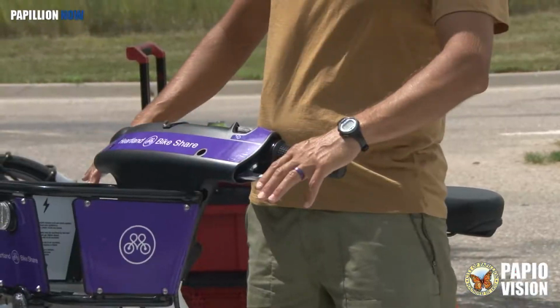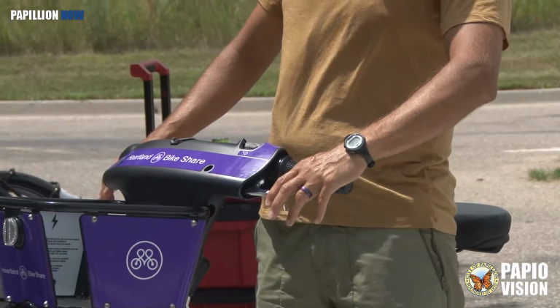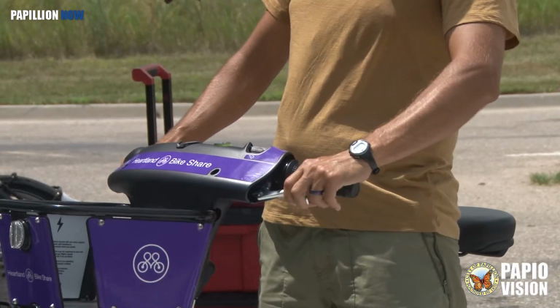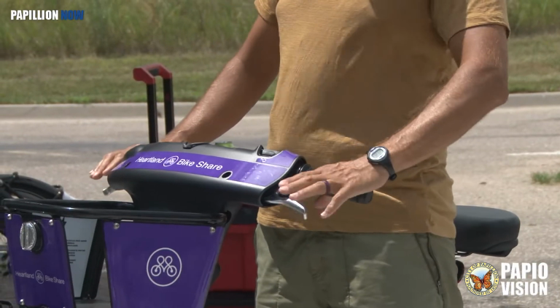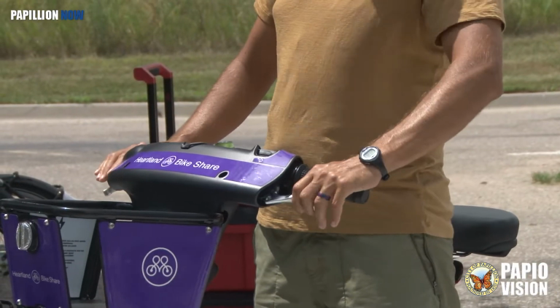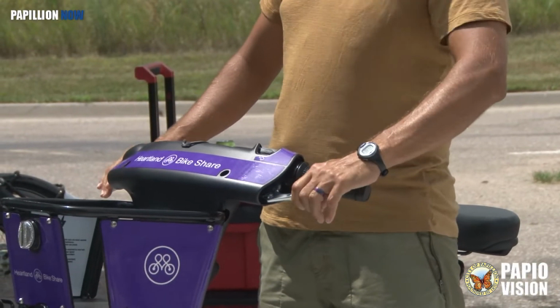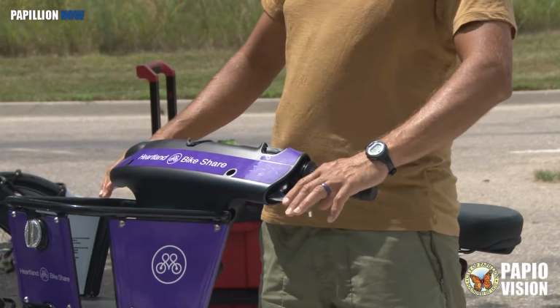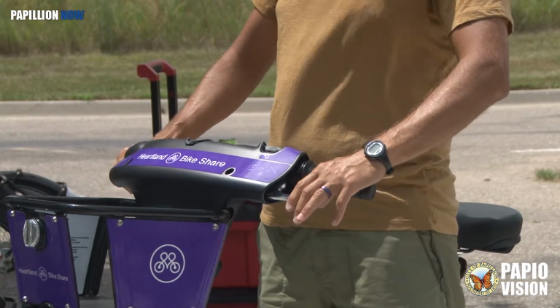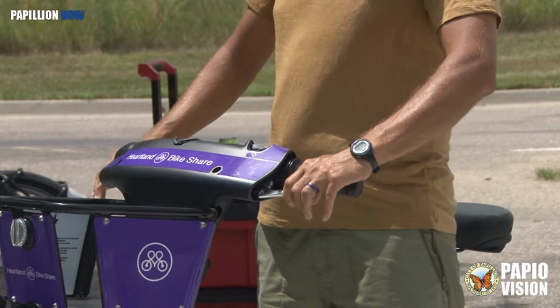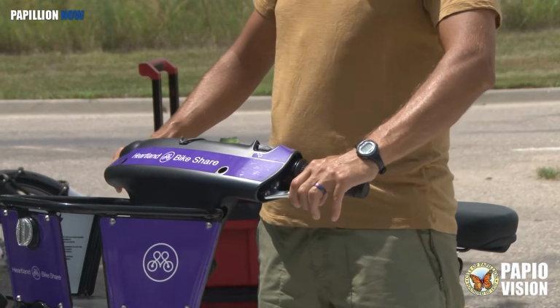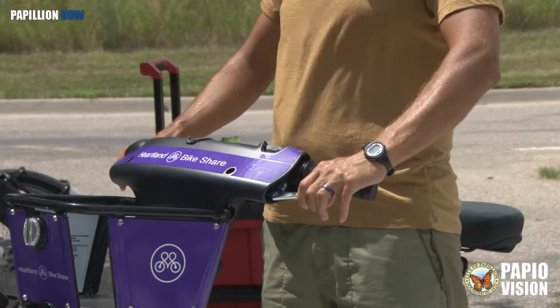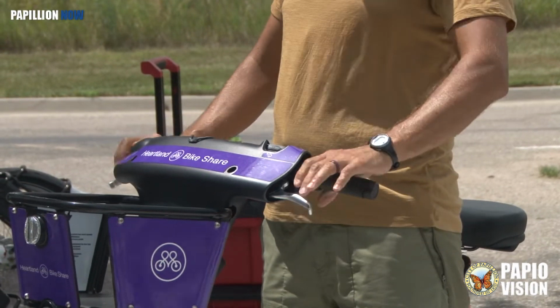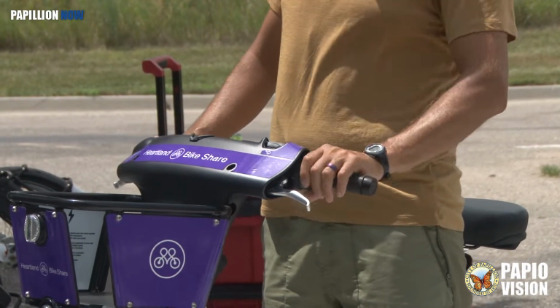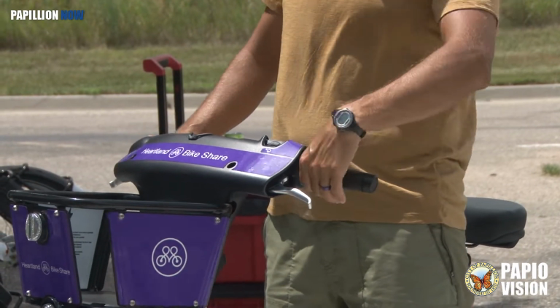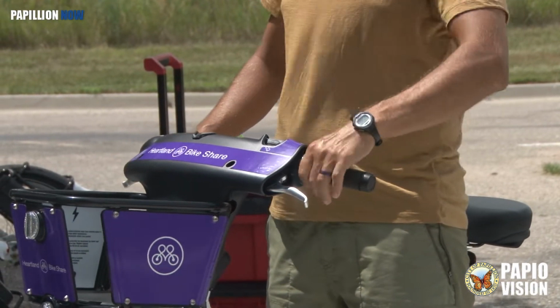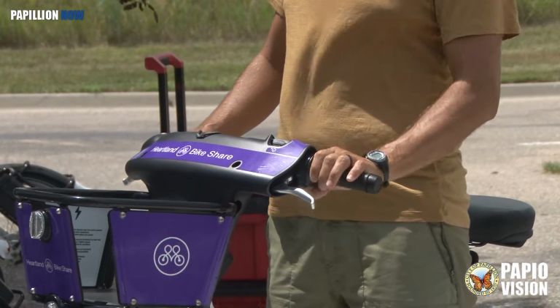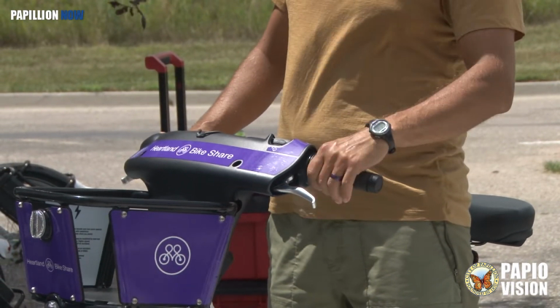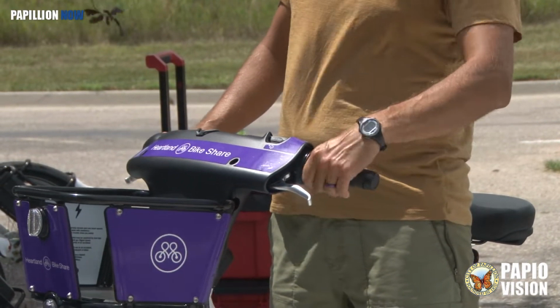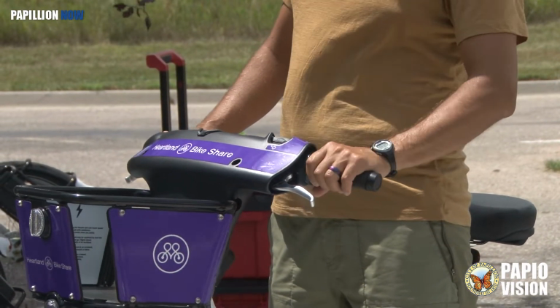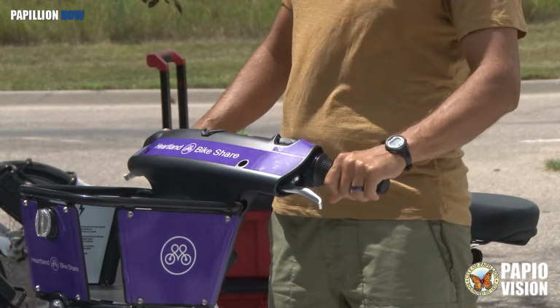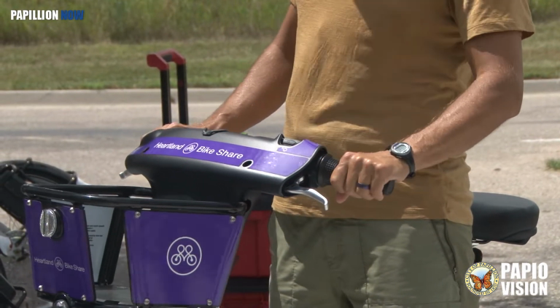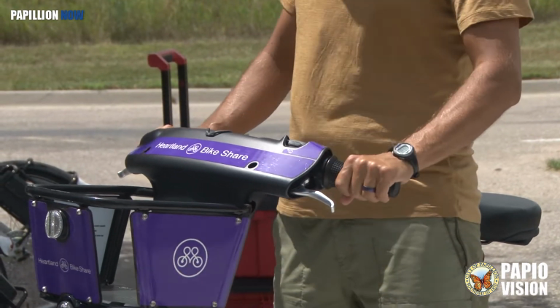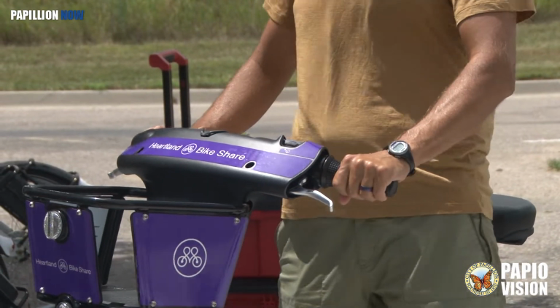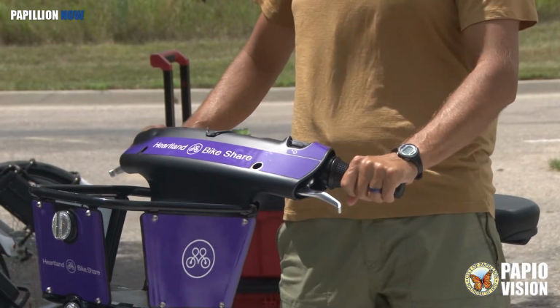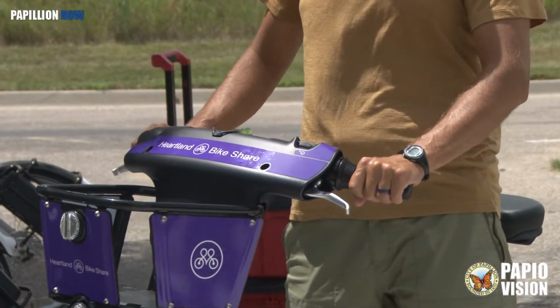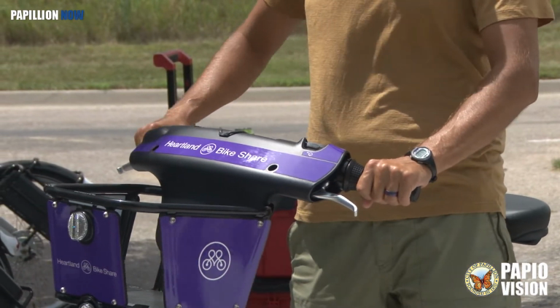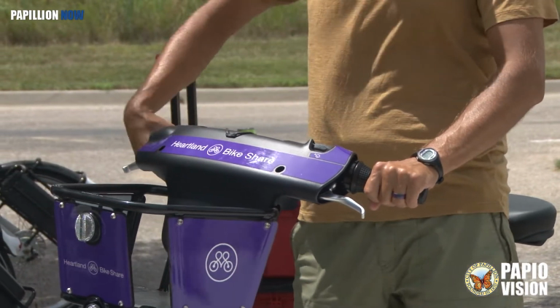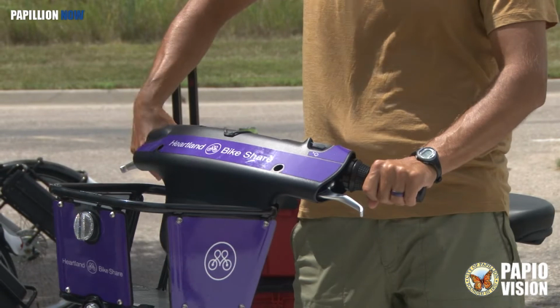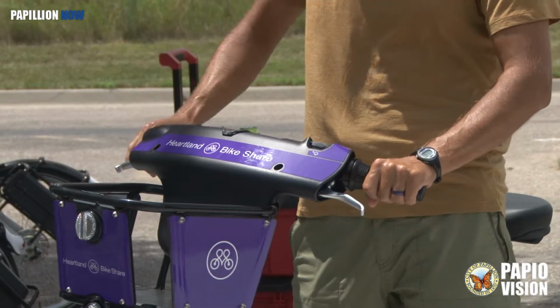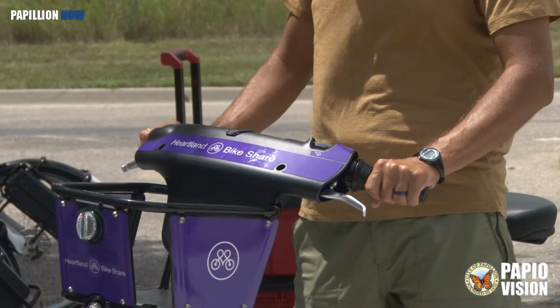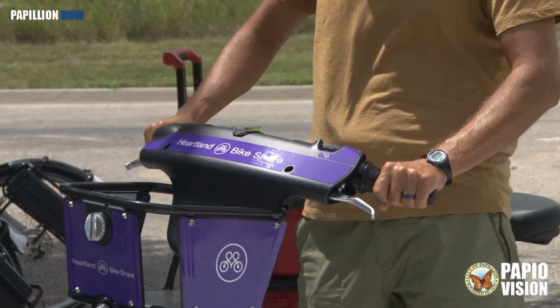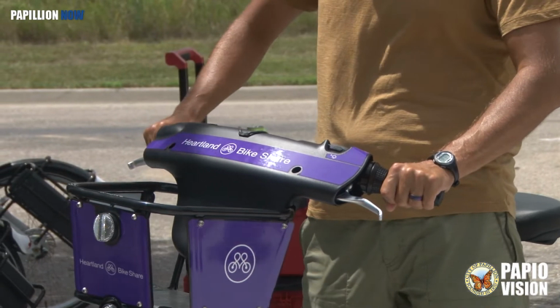It's got normal brakes — the front and rear hand brakes. You've got a bell on this side, and then you've got a three-speed shifter on your right side.